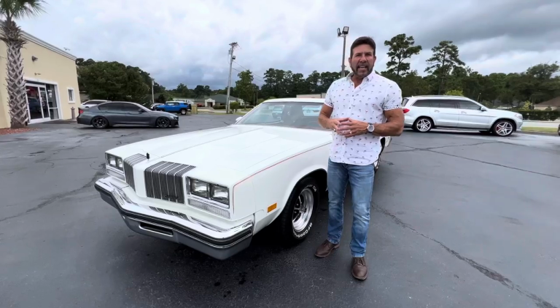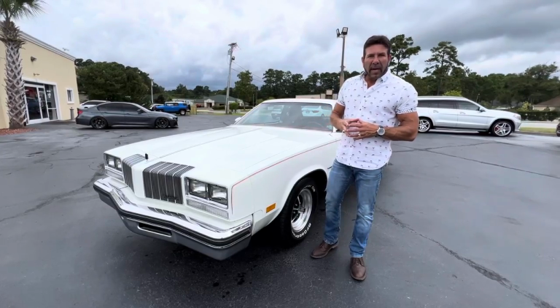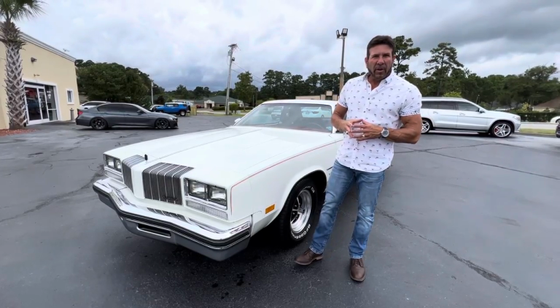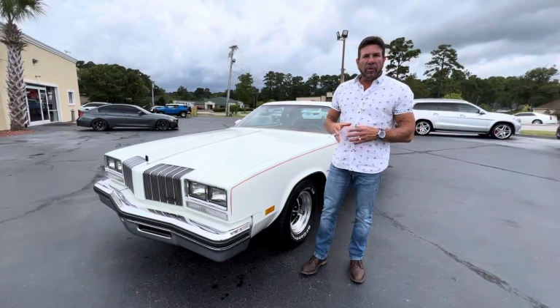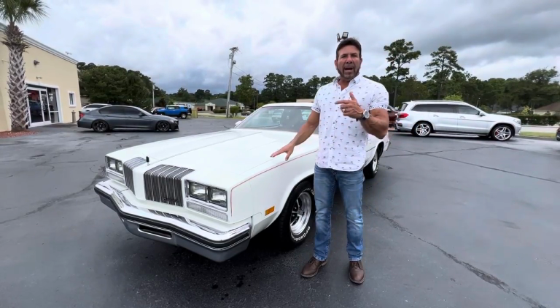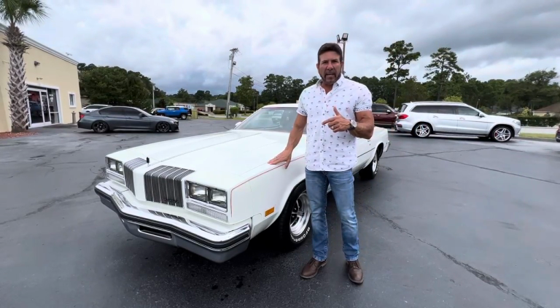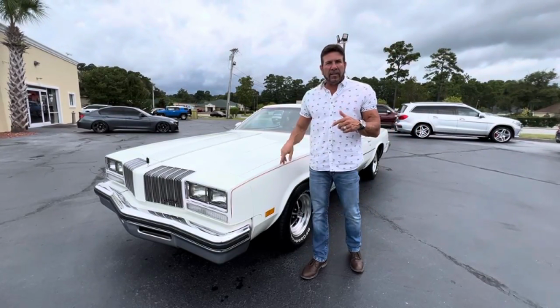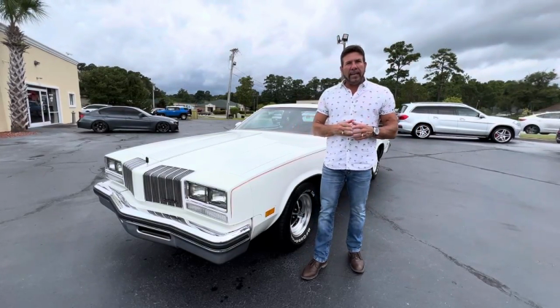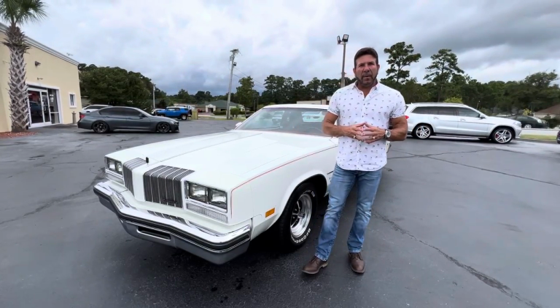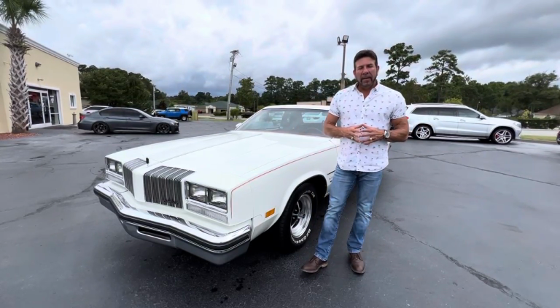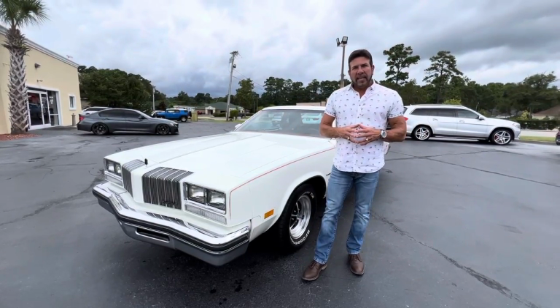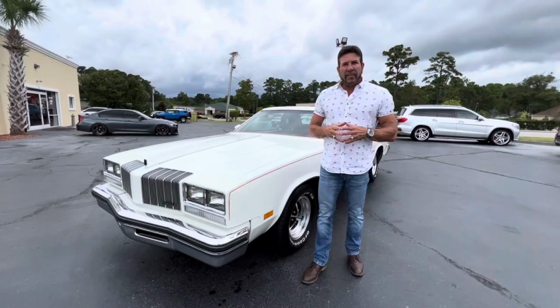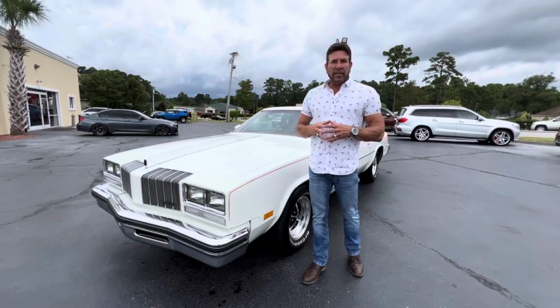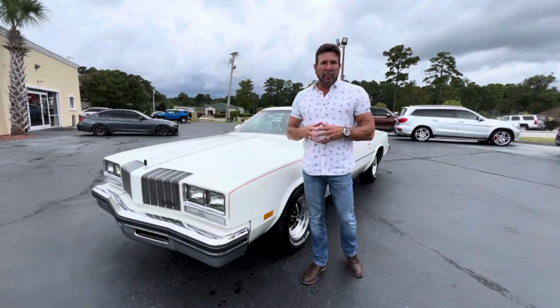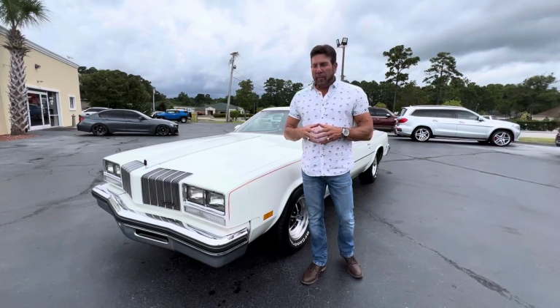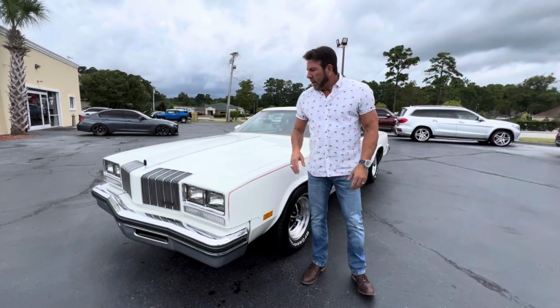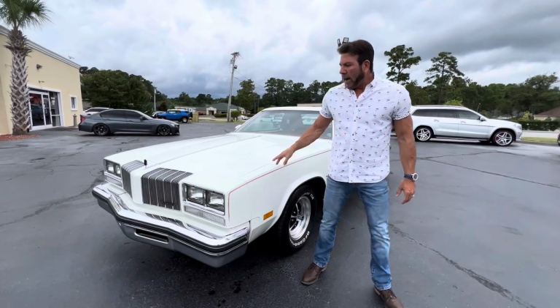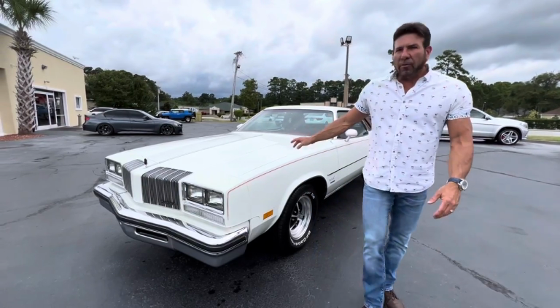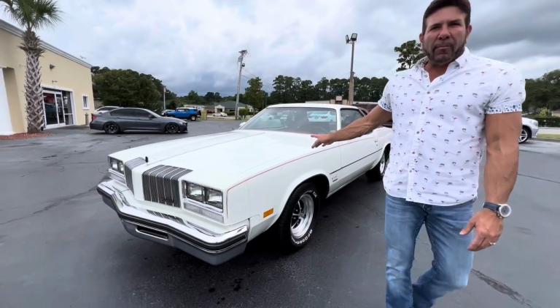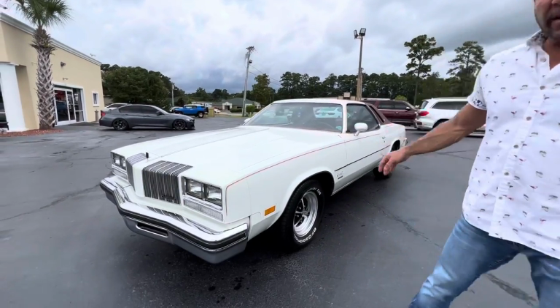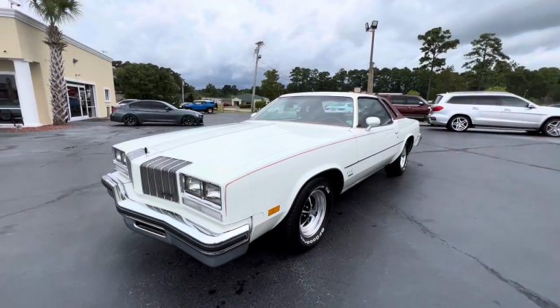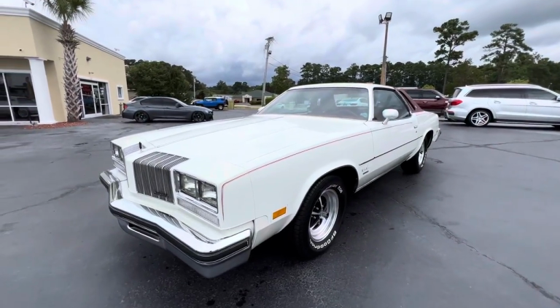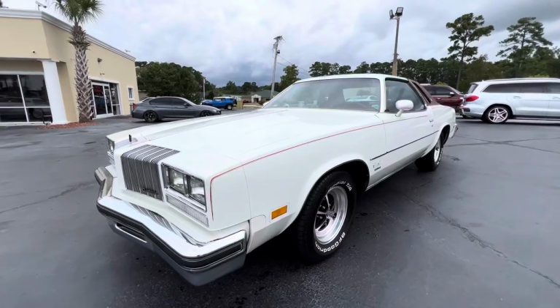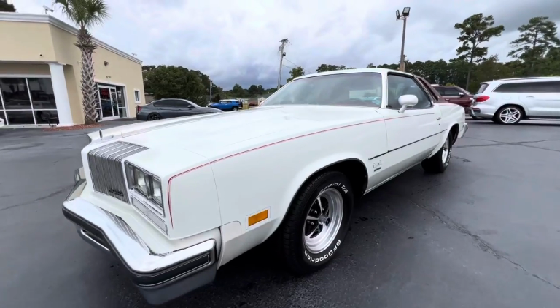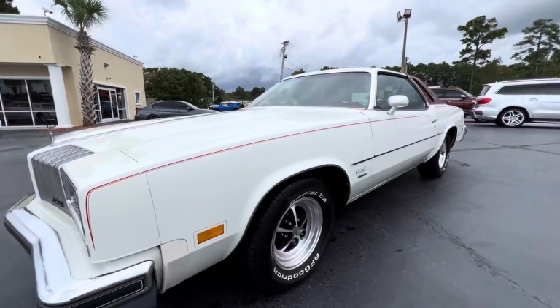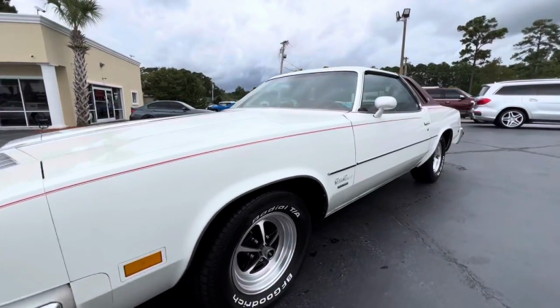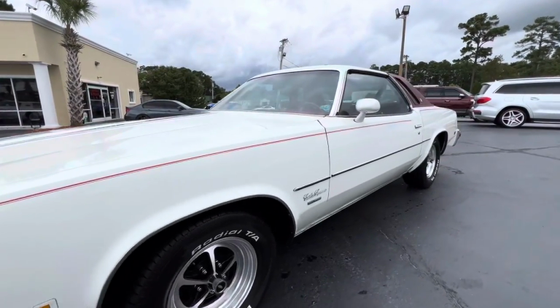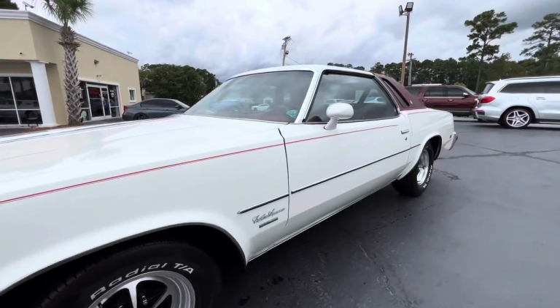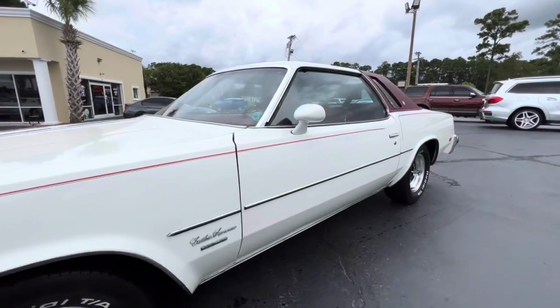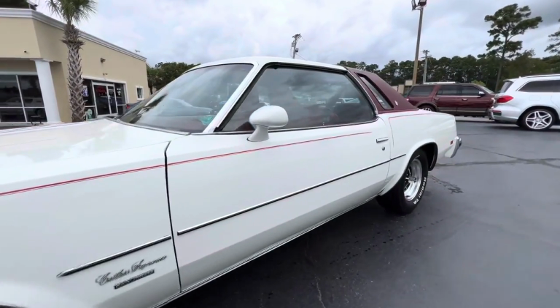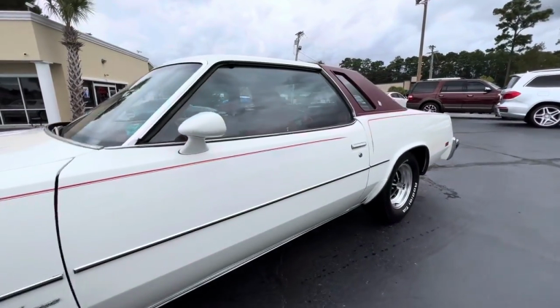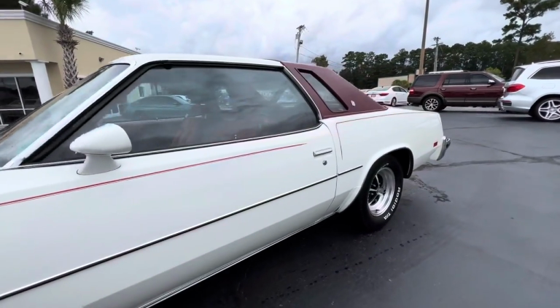Hey guys, built-in competition cars. We're going to do a driving video on this 38,000 mile 77 Cutlass Supreme drone. White car, red top, red interior. I'm going to have Christian go around the outside. New wheels, fairly new BFG Radial TAs.